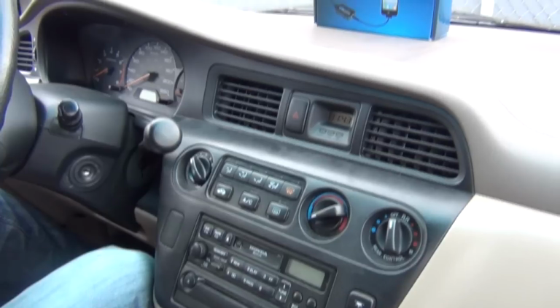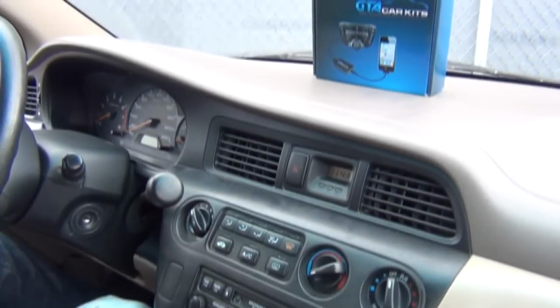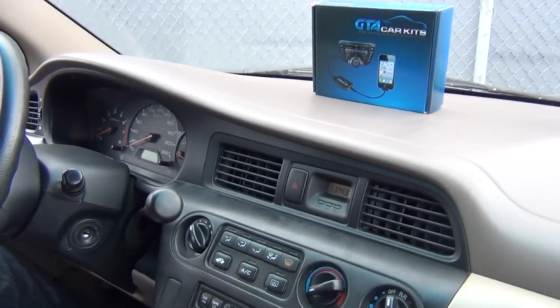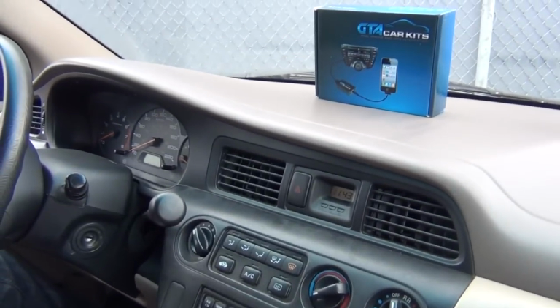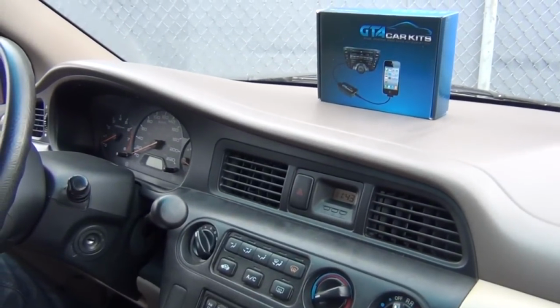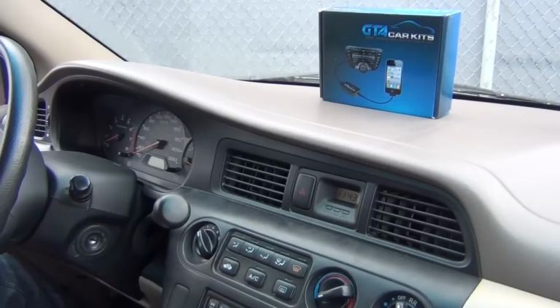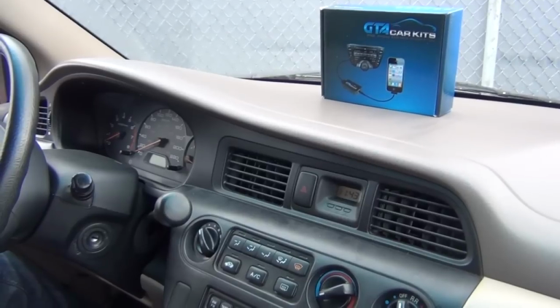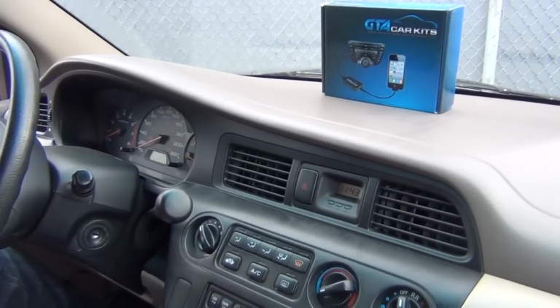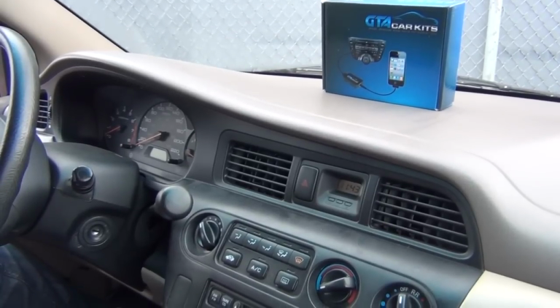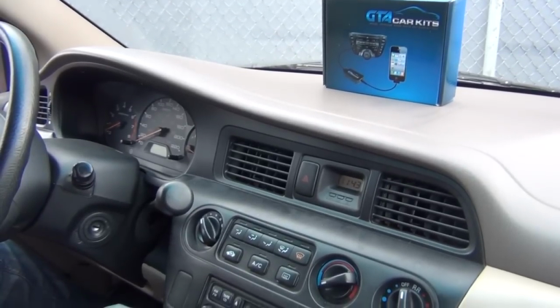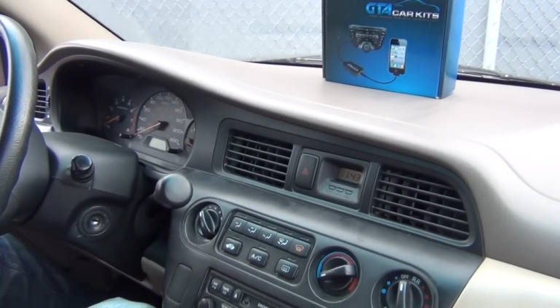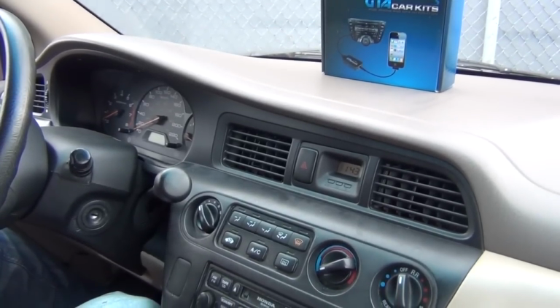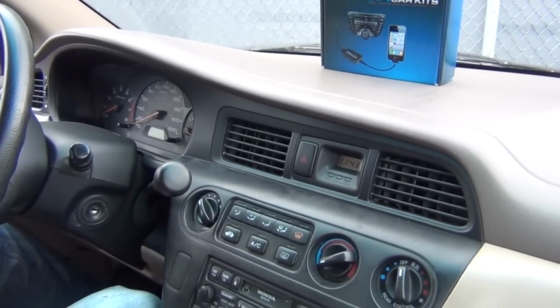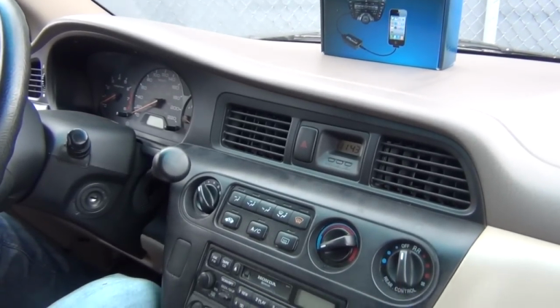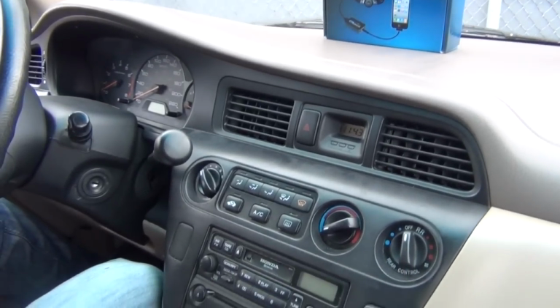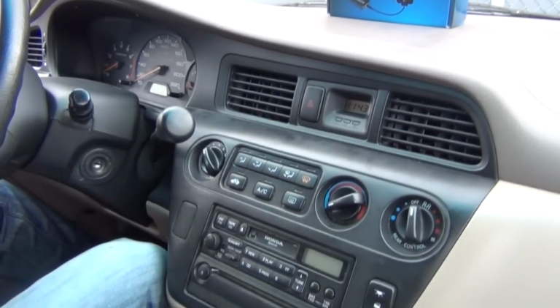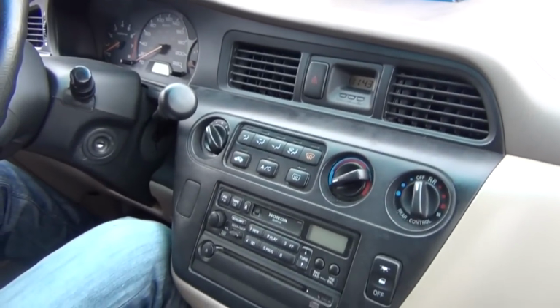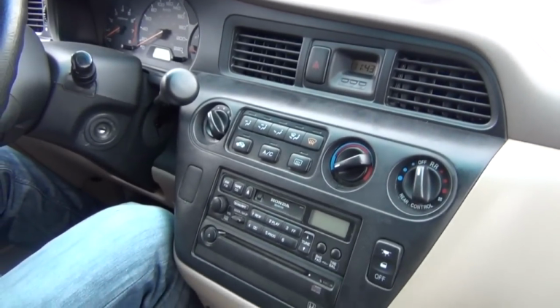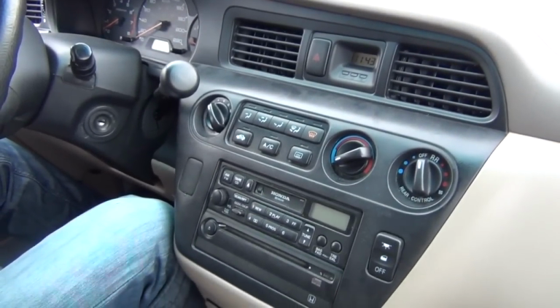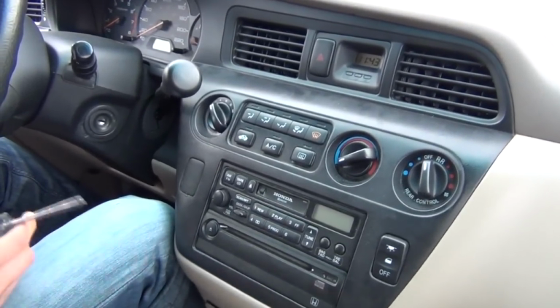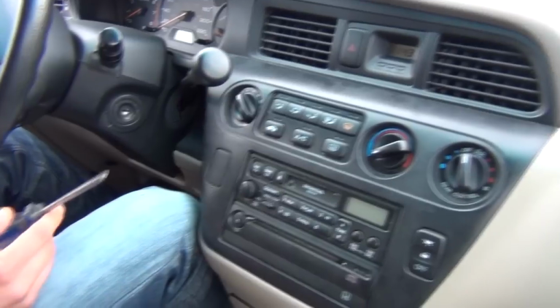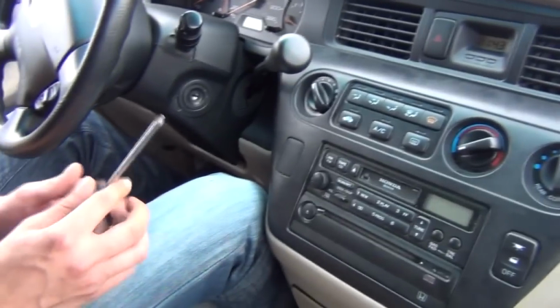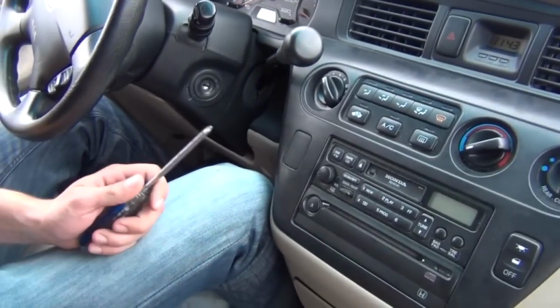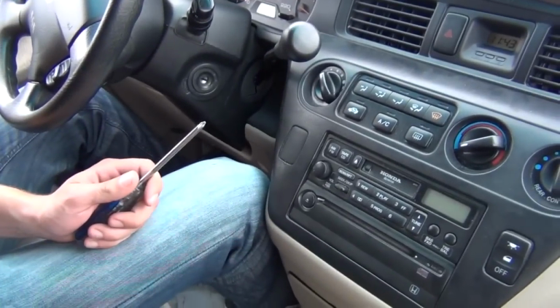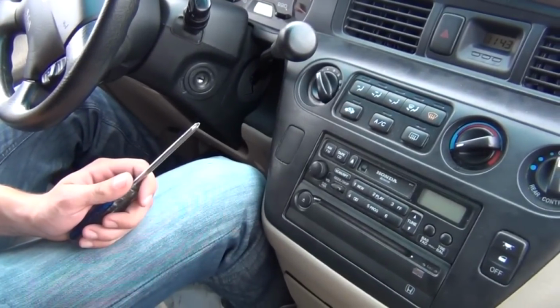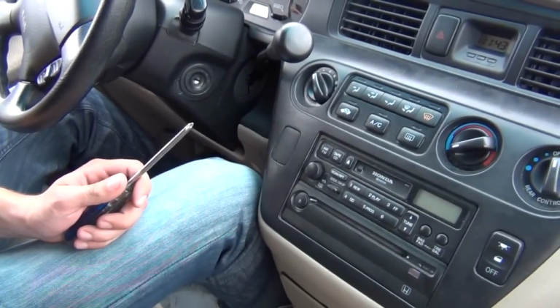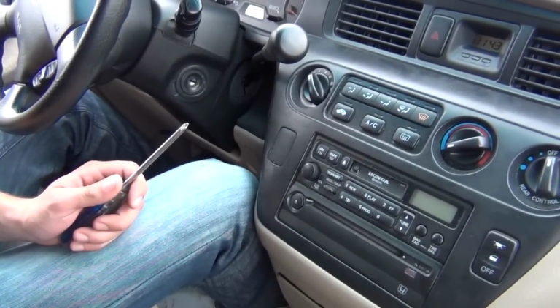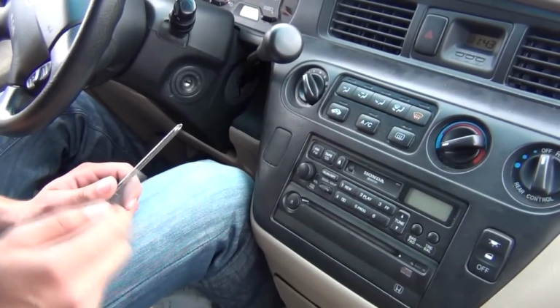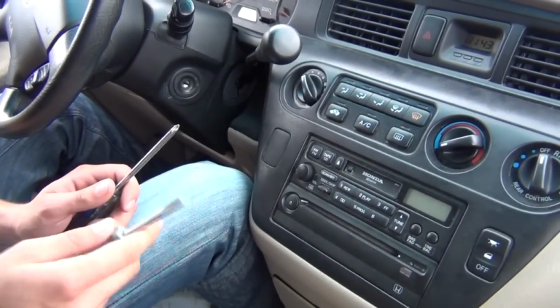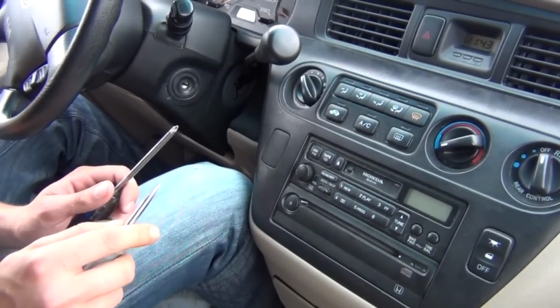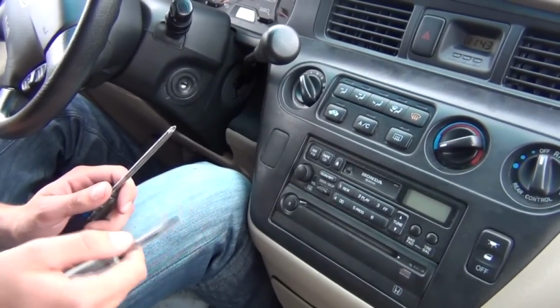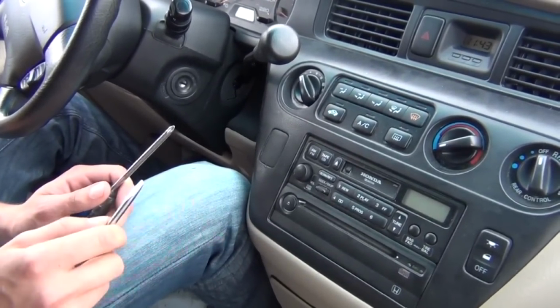Hello everybody. Today we're installing our GTA Car Kit in a 2002 Honda Odyssey. We're going to start off with what tools you'll need. You'll need a Phillips screwdriver and it's also good to have a flat head screwdriver.